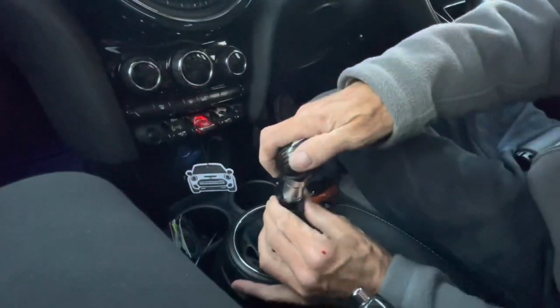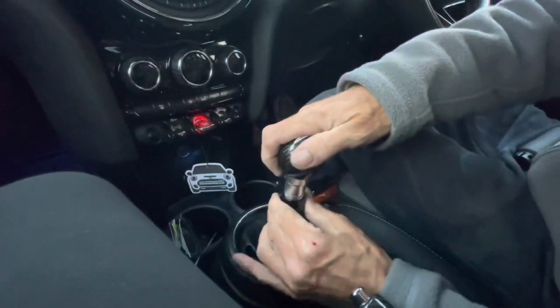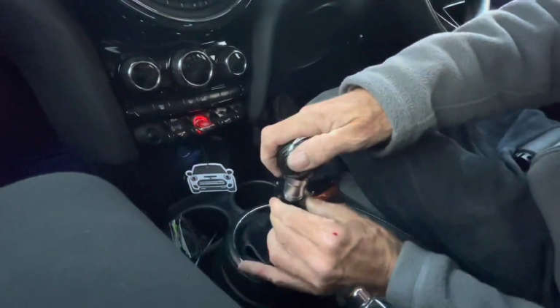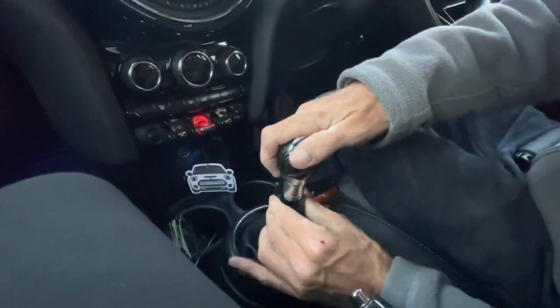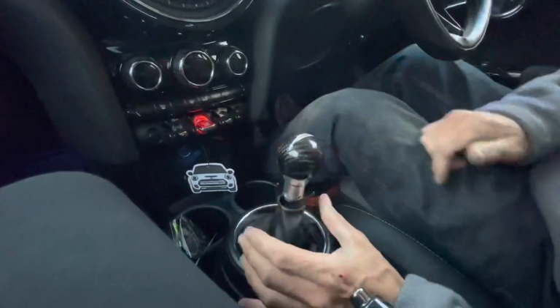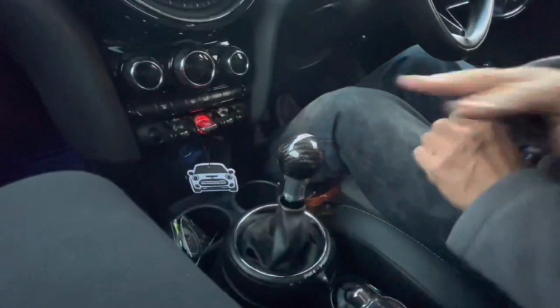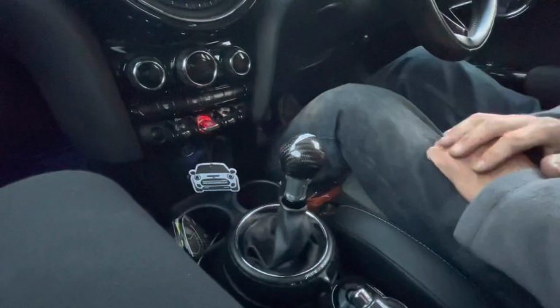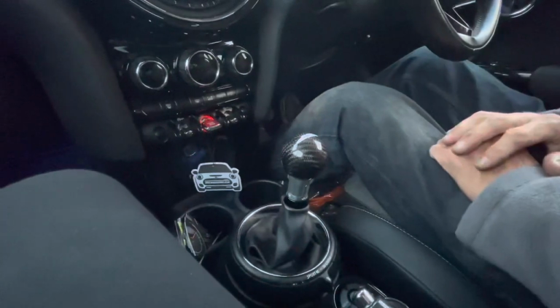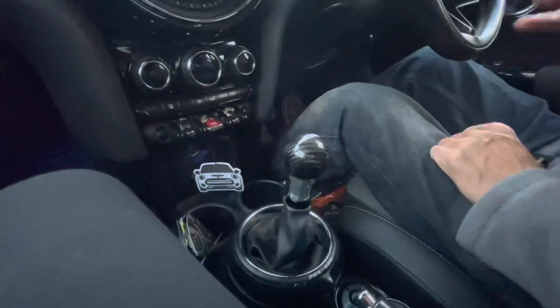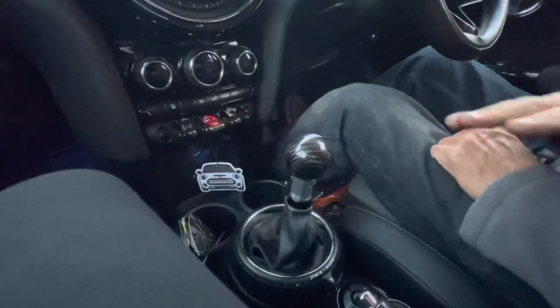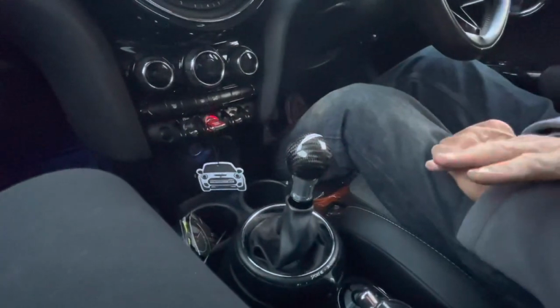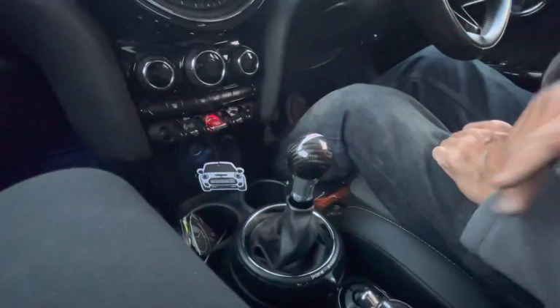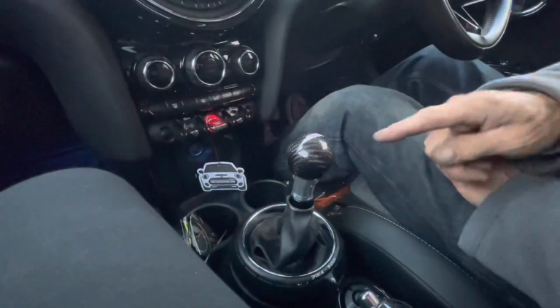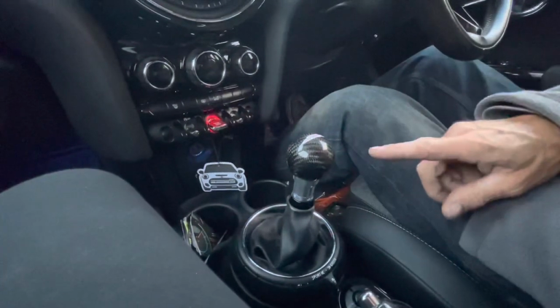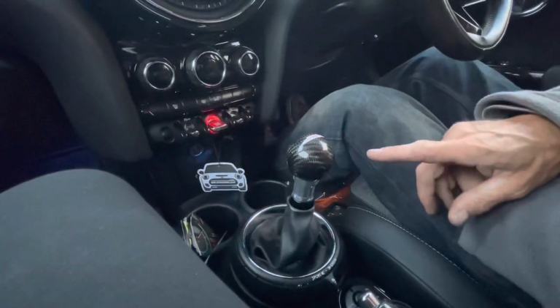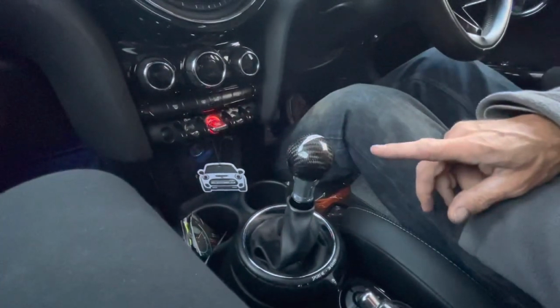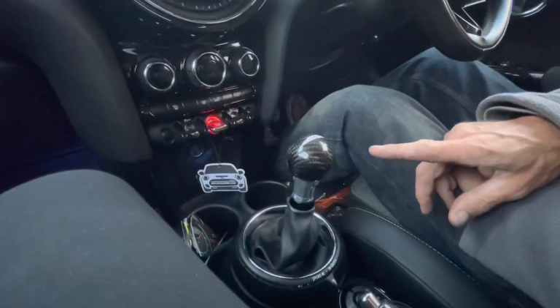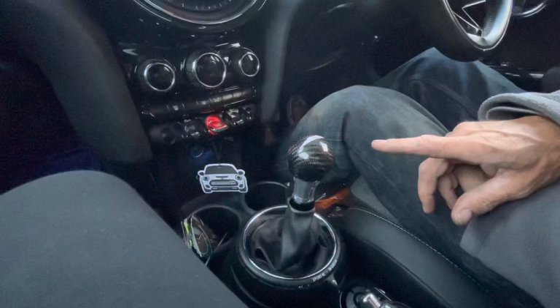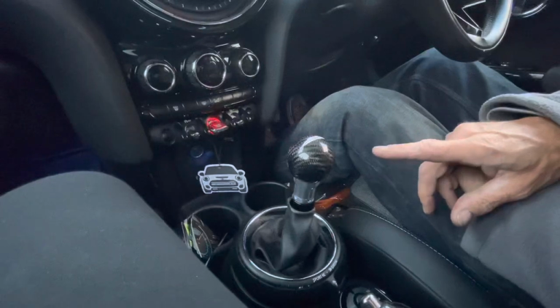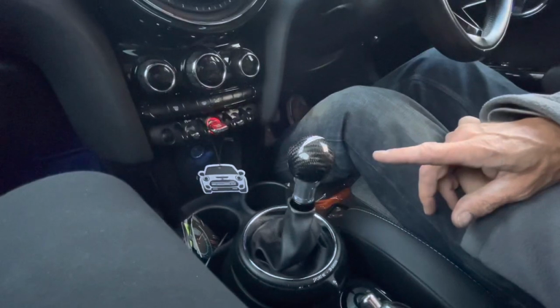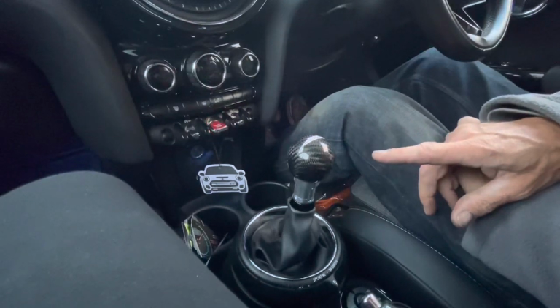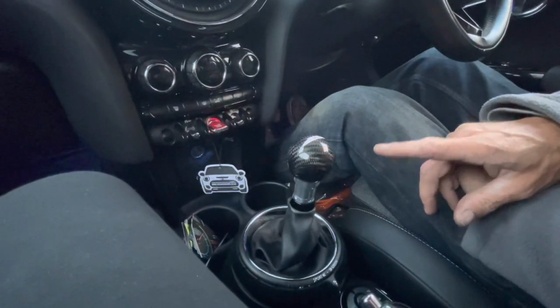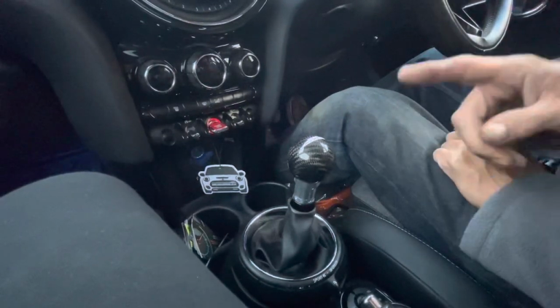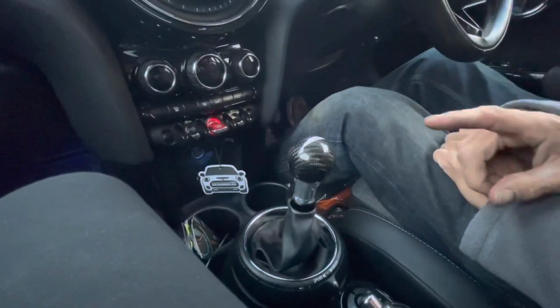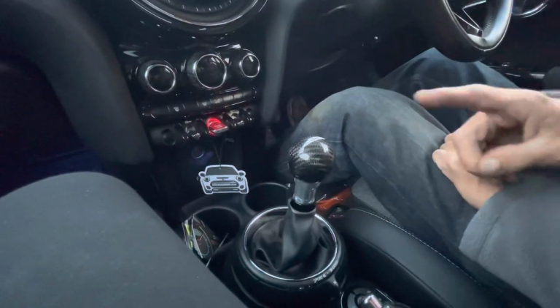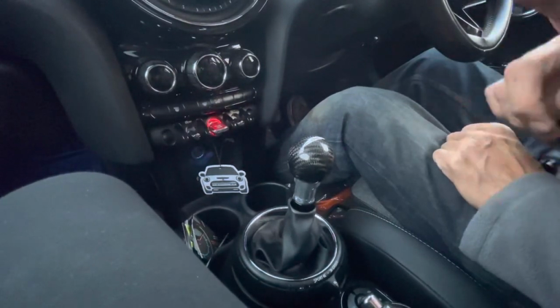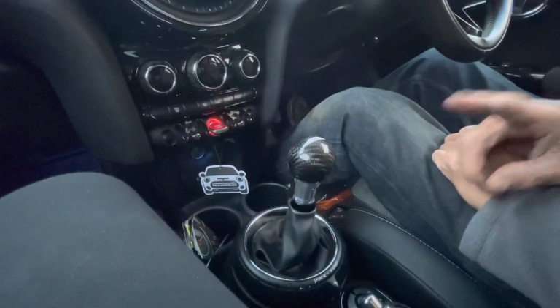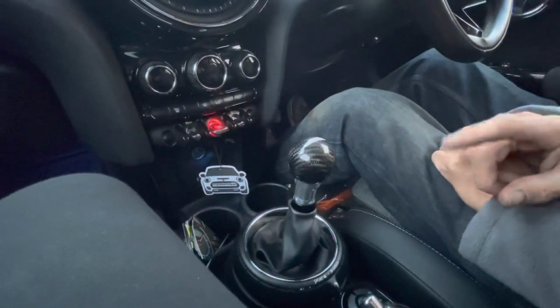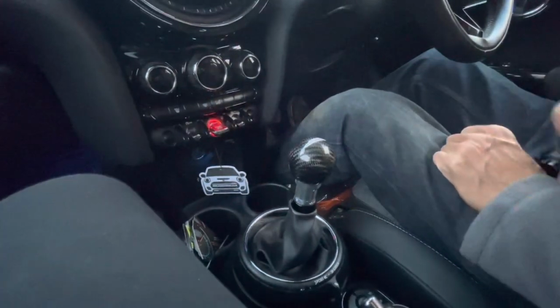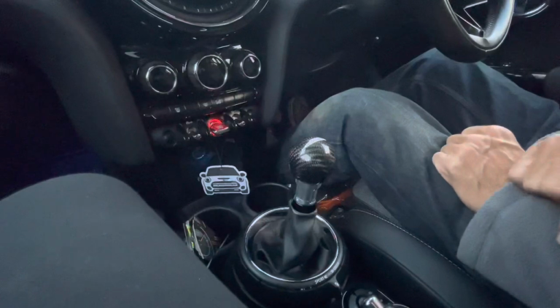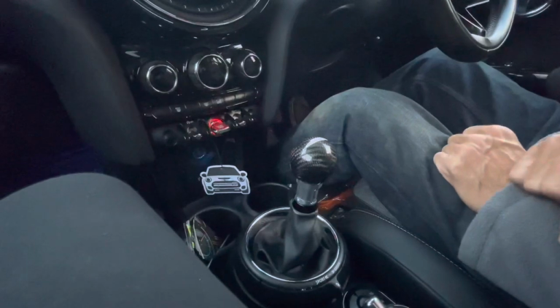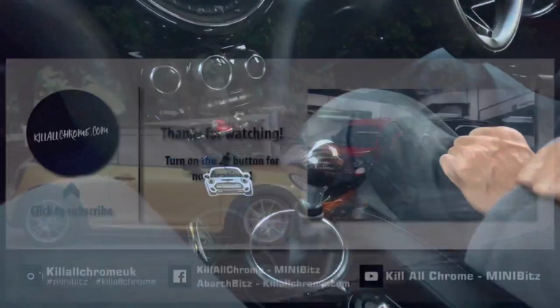I'm not going to do the grub screws because it's going to take me ages, but basically that collar is just going to slide back over the top of that and that's it guys. Sorry for the quick video — you can buy these on our website www.kilochrome.com. Thanks for liking, subscribing, sharing etc. — we'll put some more videos up soon.